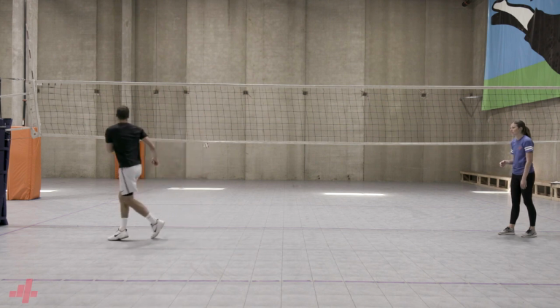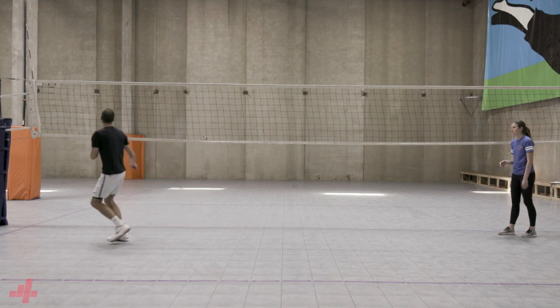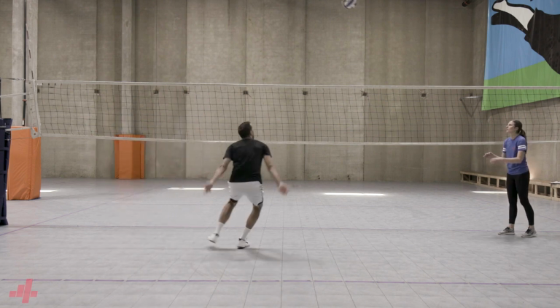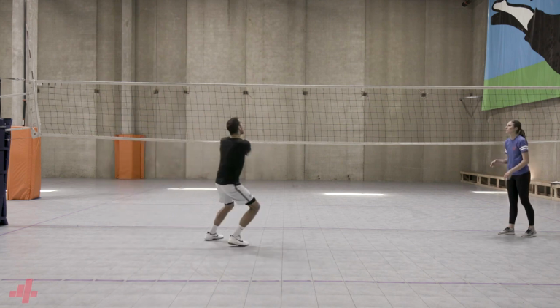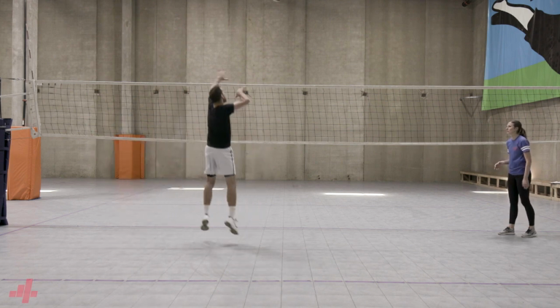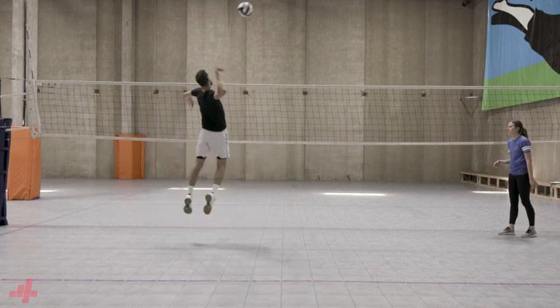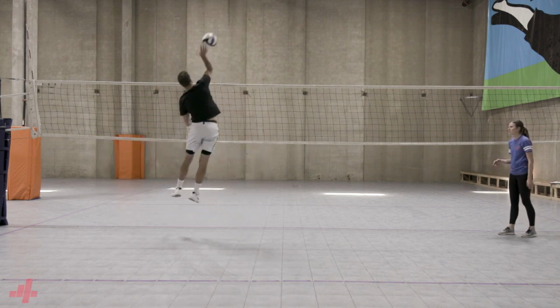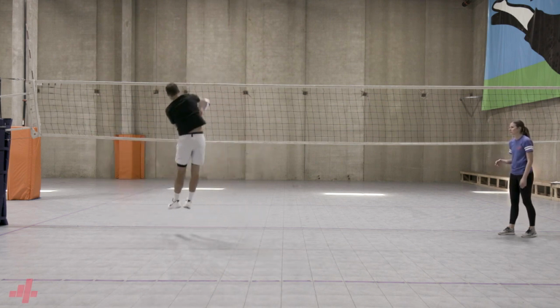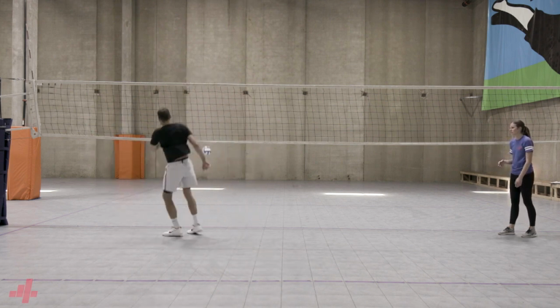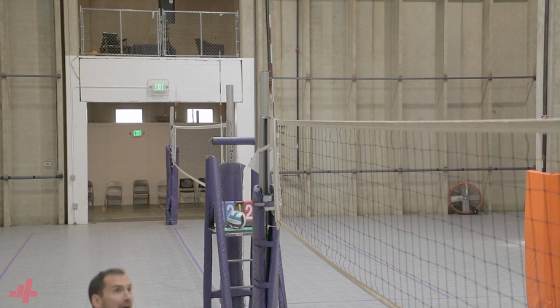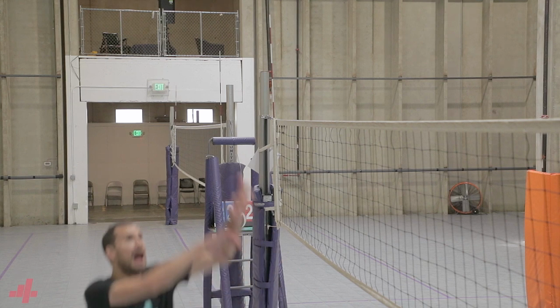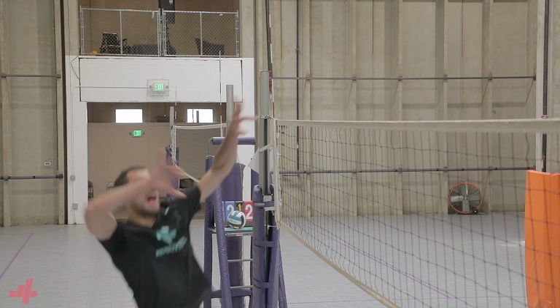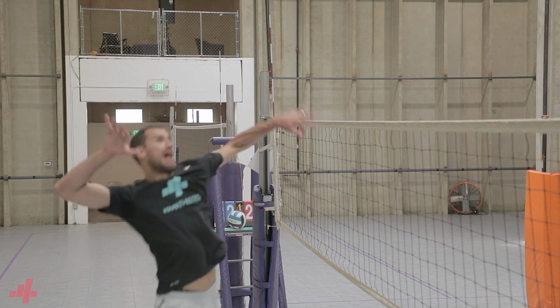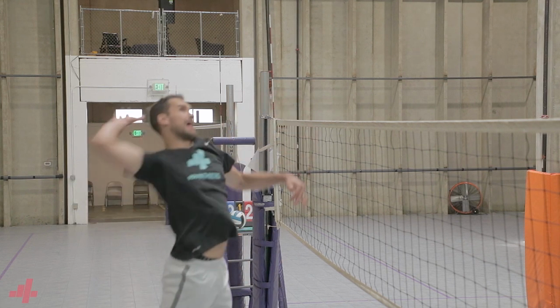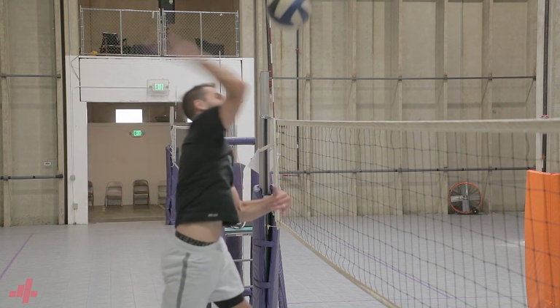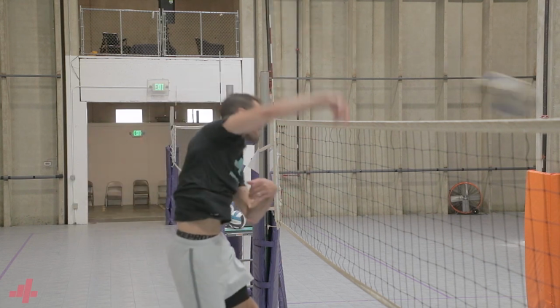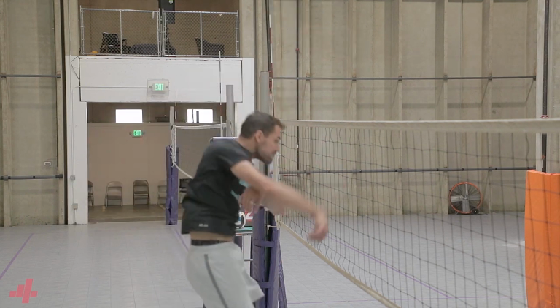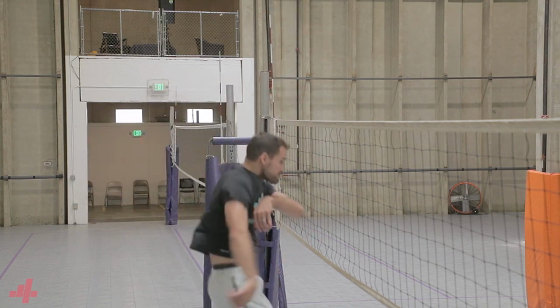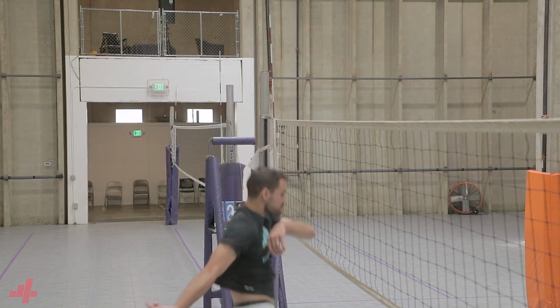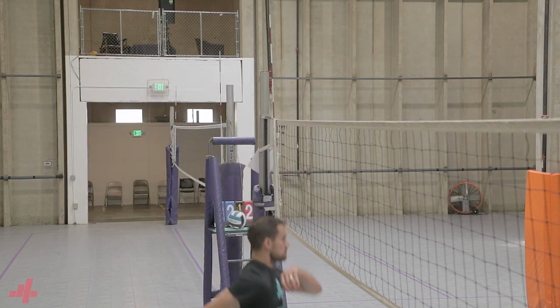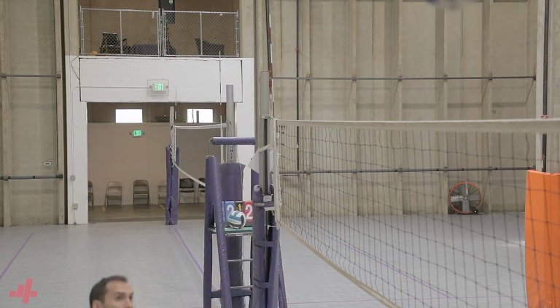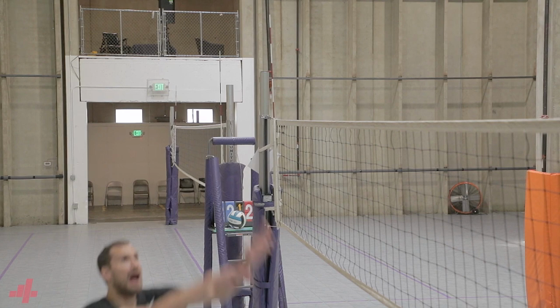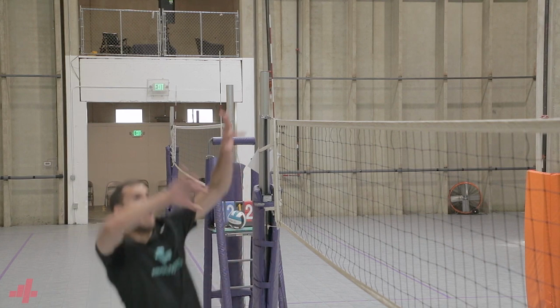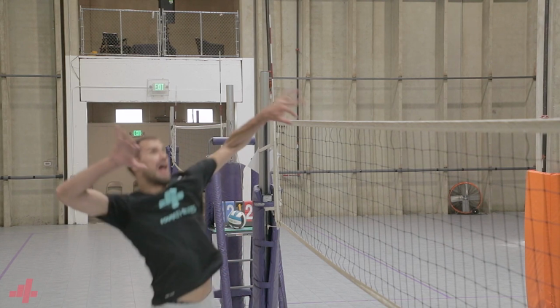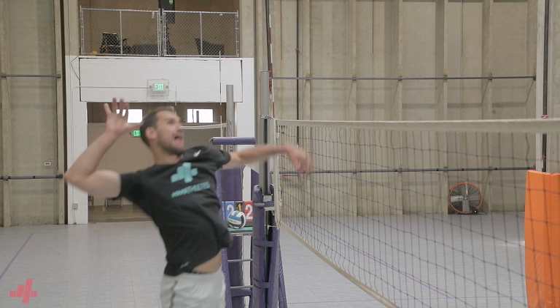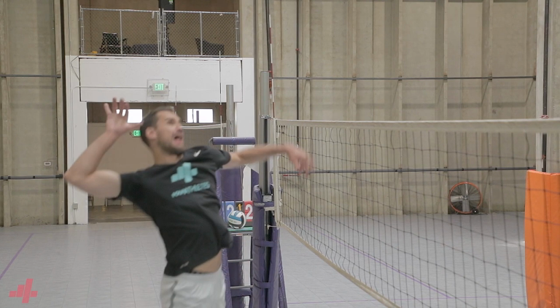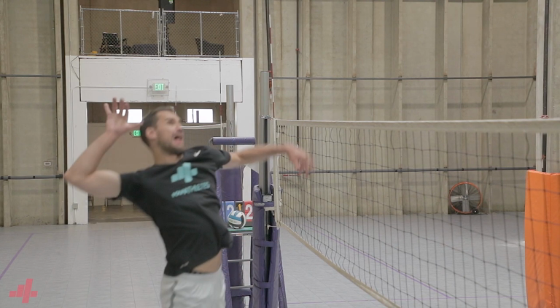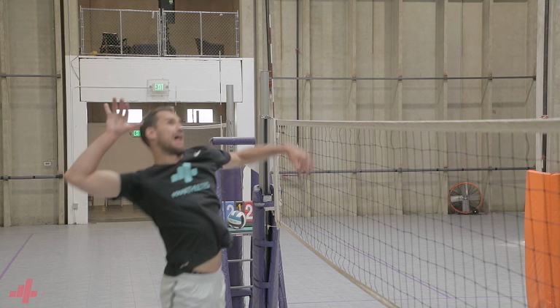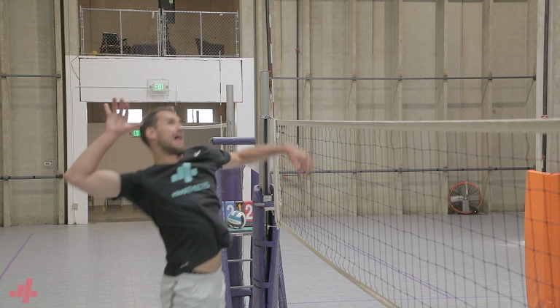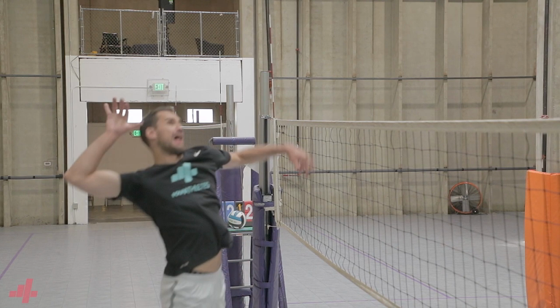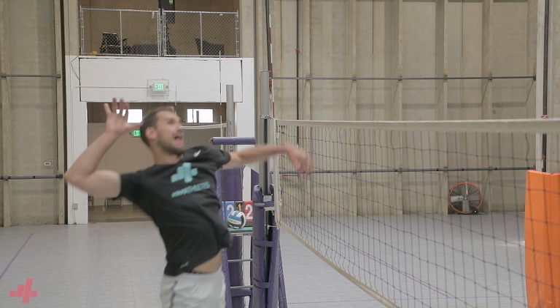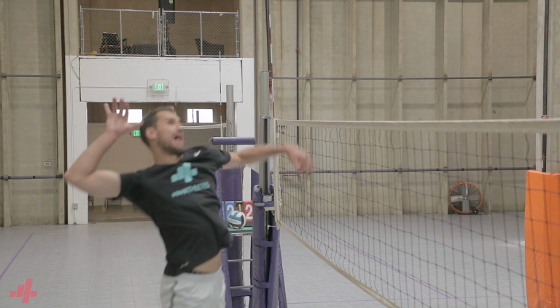This will allow us to use the rotation of our core to generate power. We need to give the setter a window for where they can set you the ball. We create a window by opening our hips and chest to the setter and by maintaining at least an arm's length of space off the net.